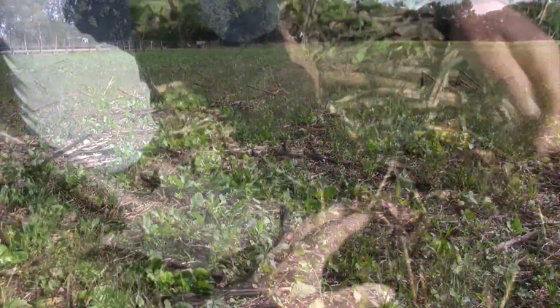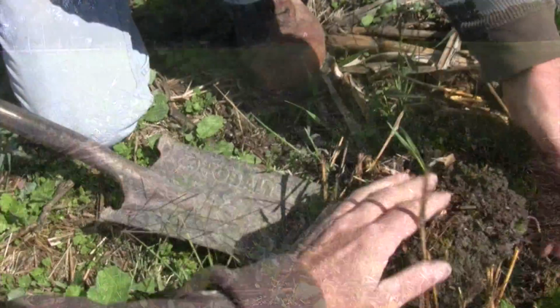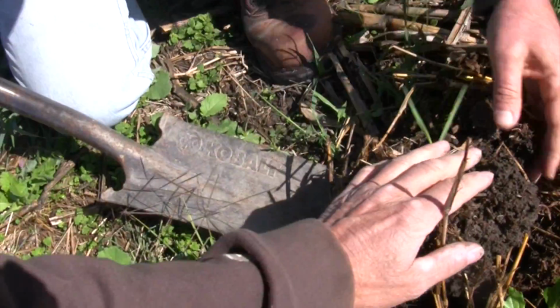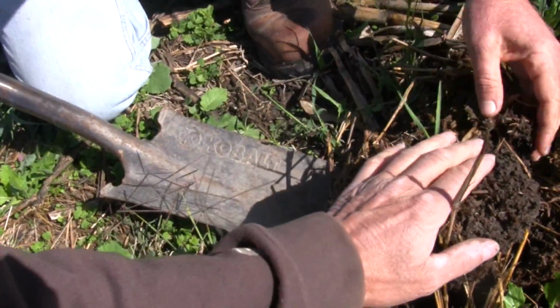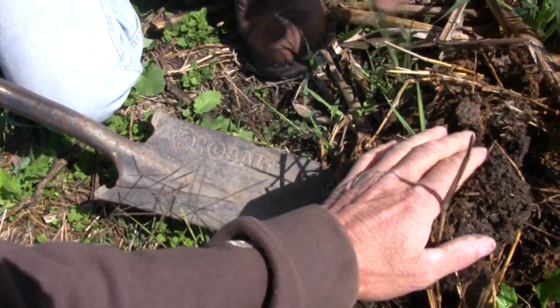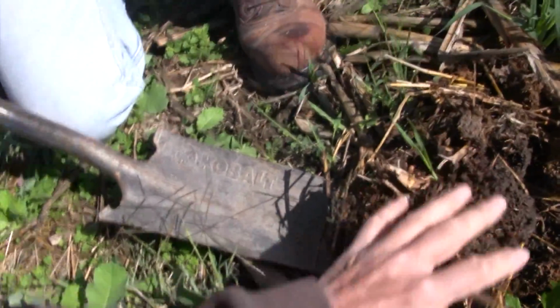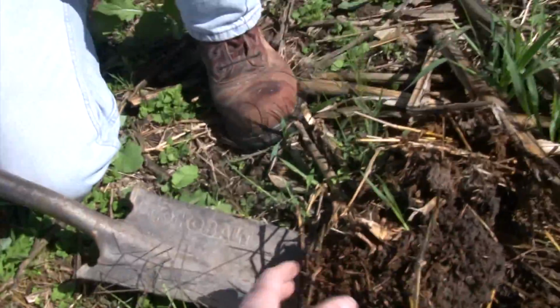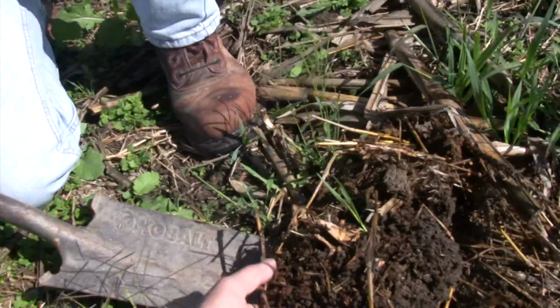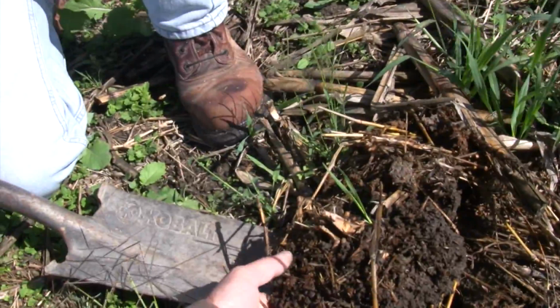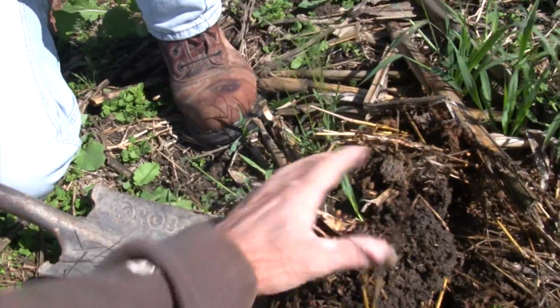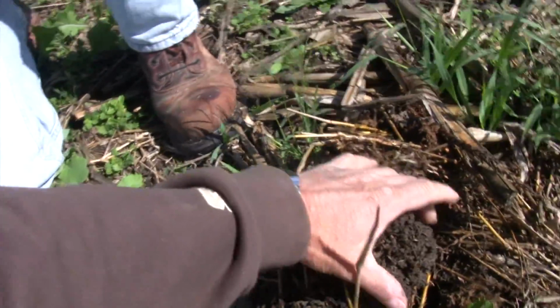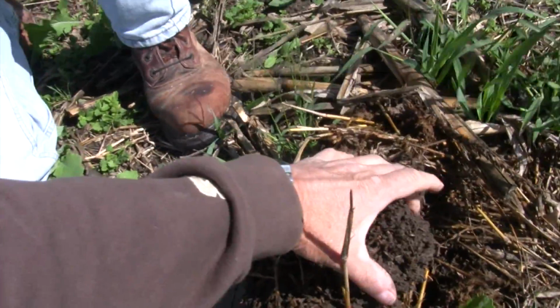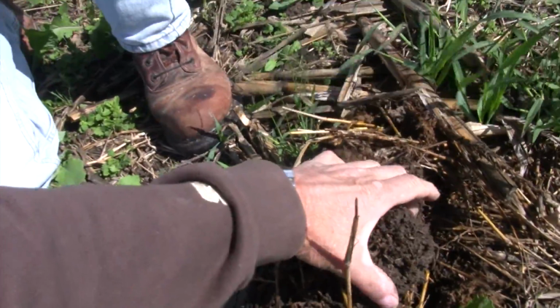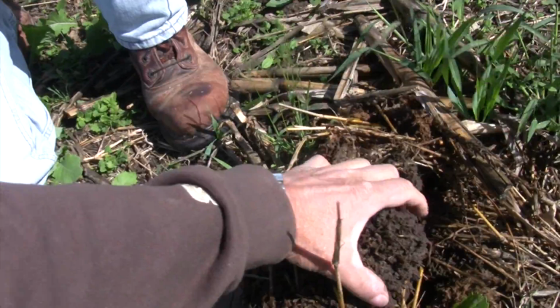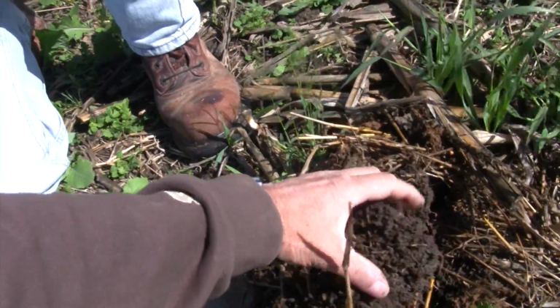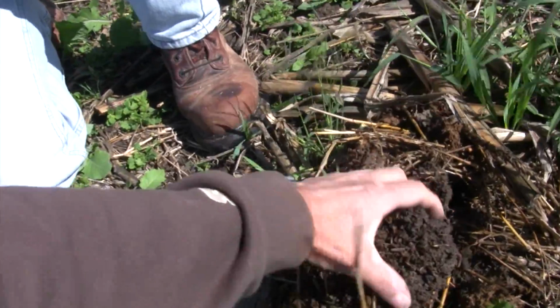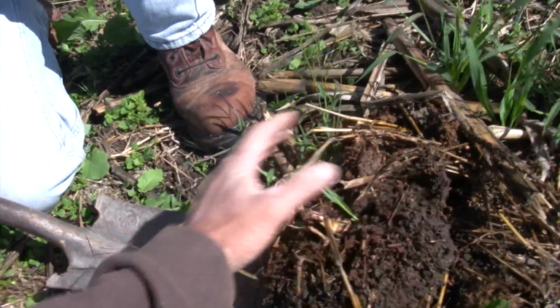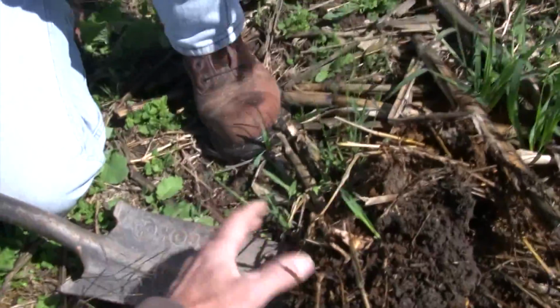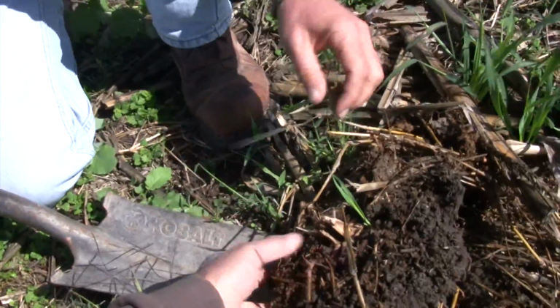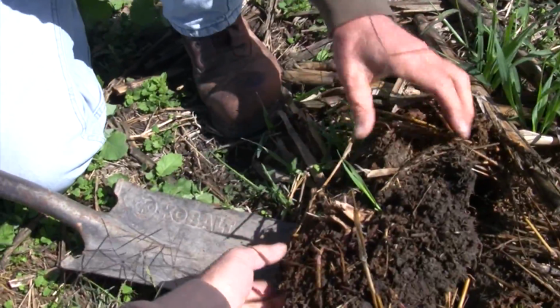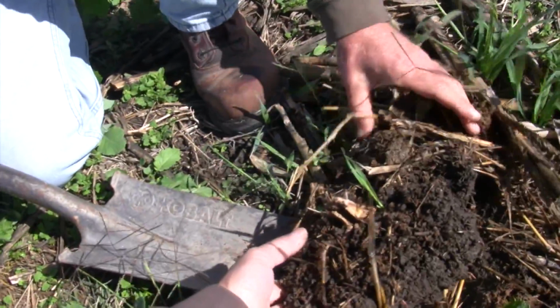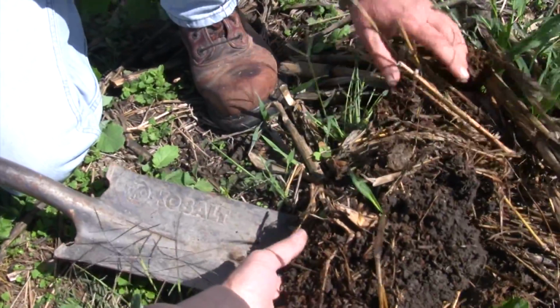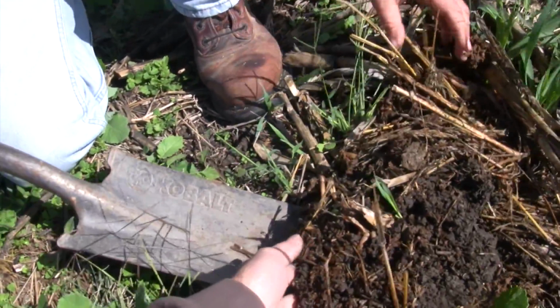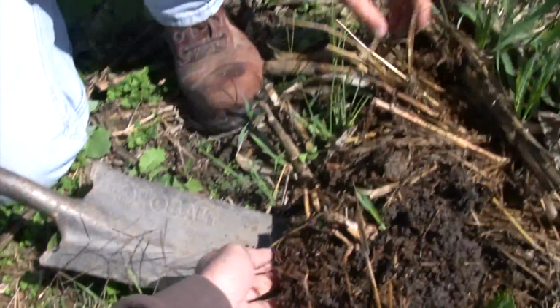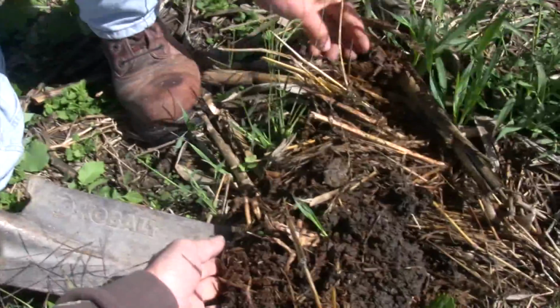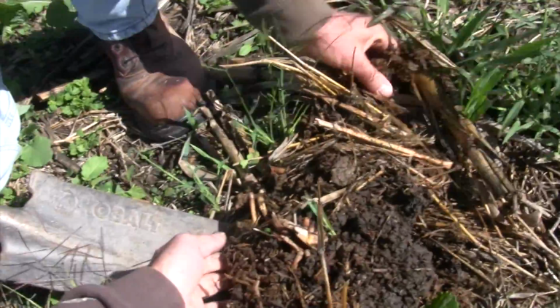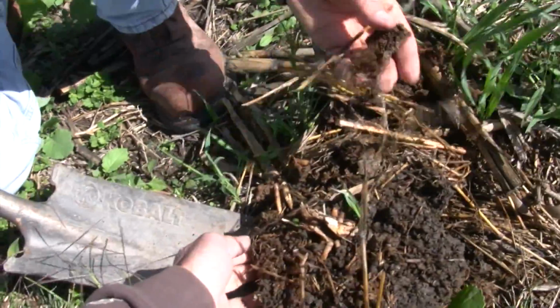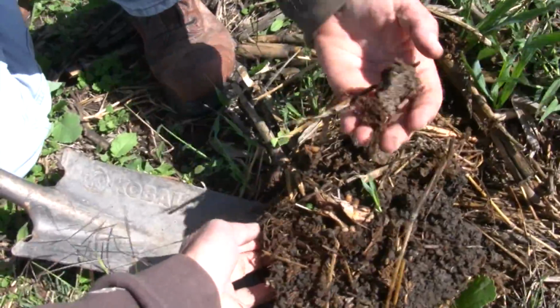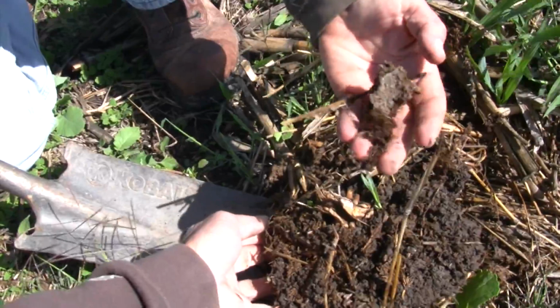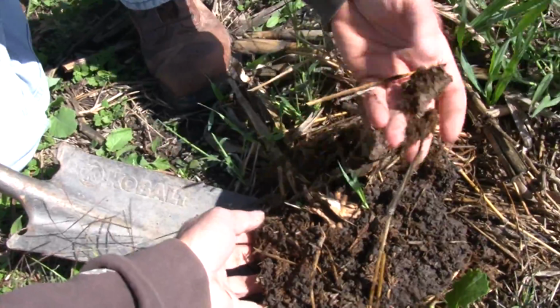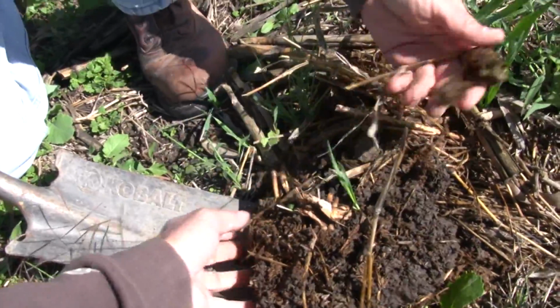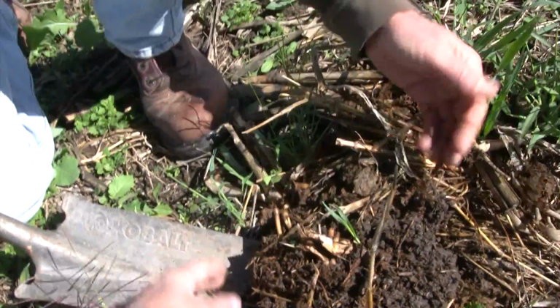Look at this — it almost looks like there's casts here. That is — that's all casts. That's where the cow pies have gone. So this was a cow pie. You can see there's a little remnant of it right there.